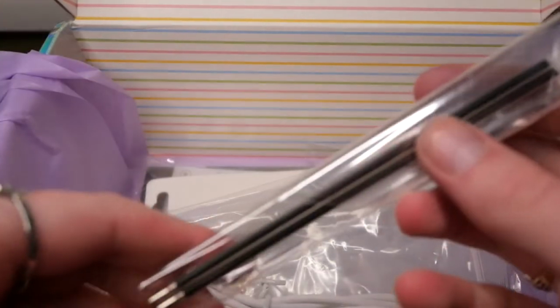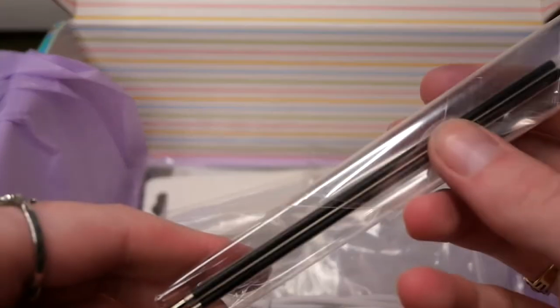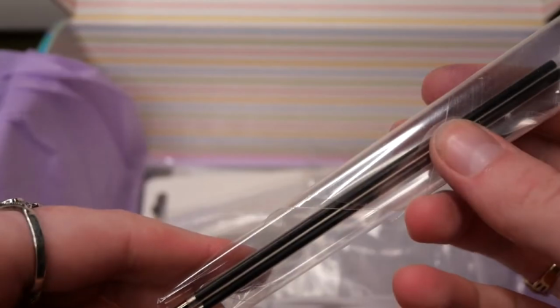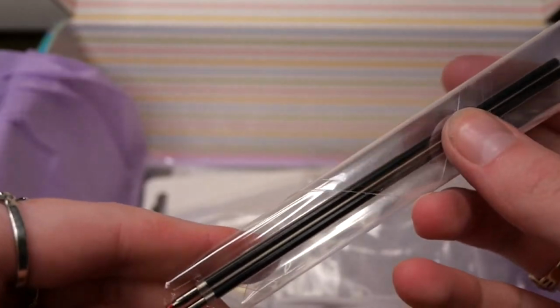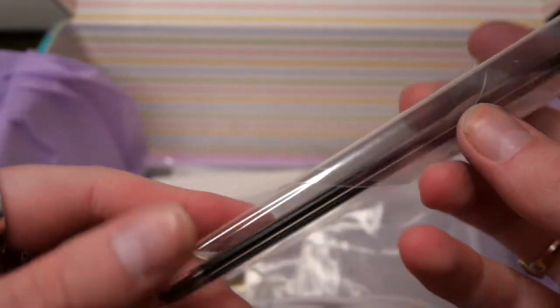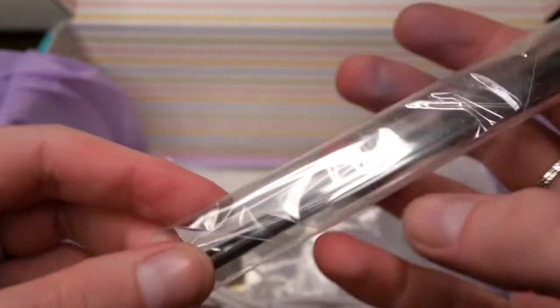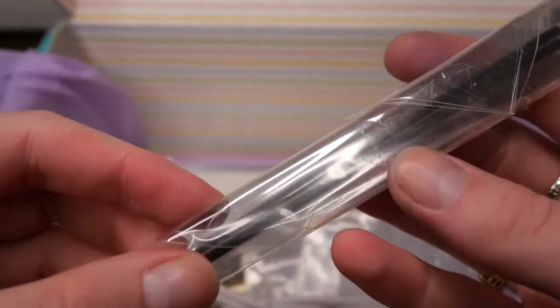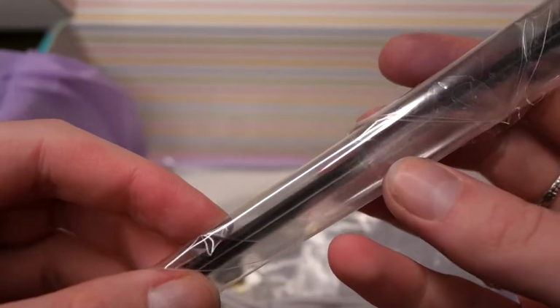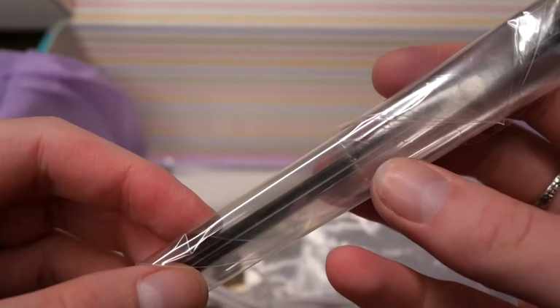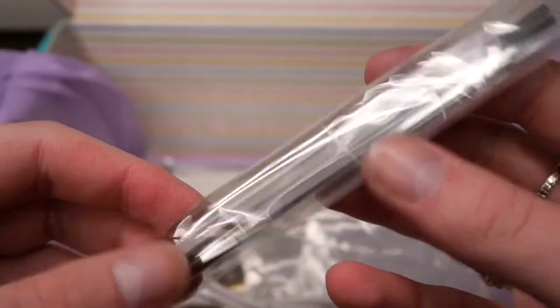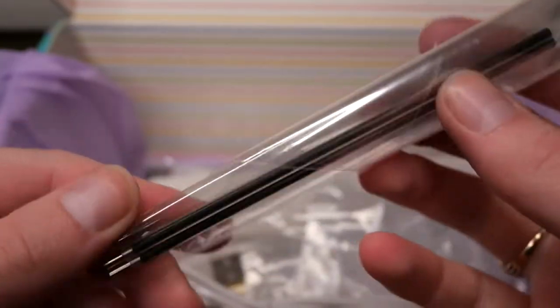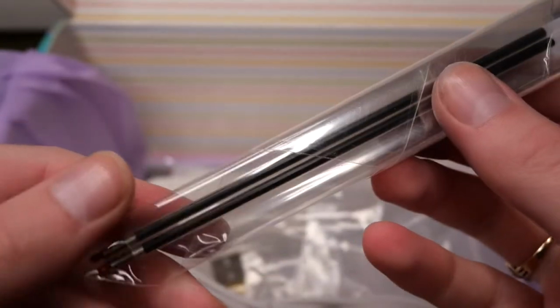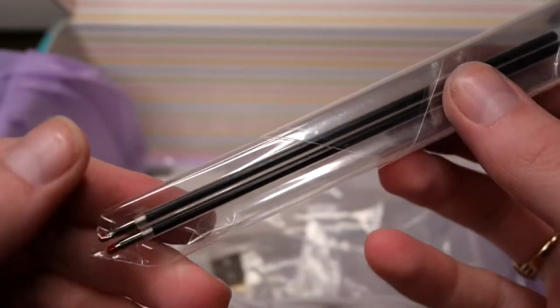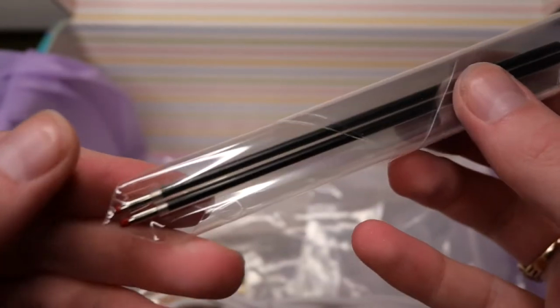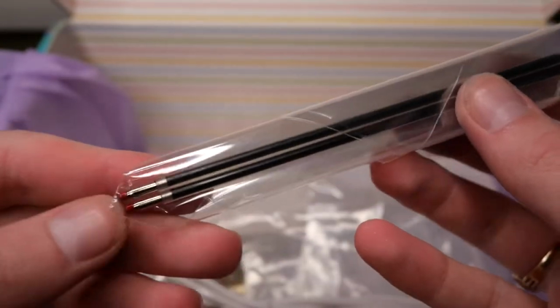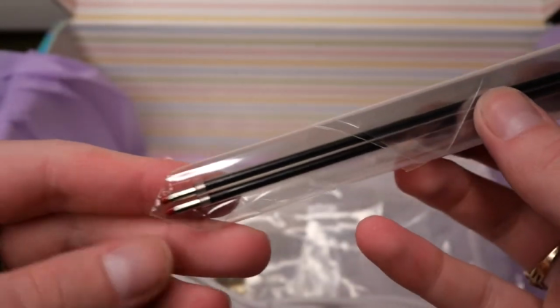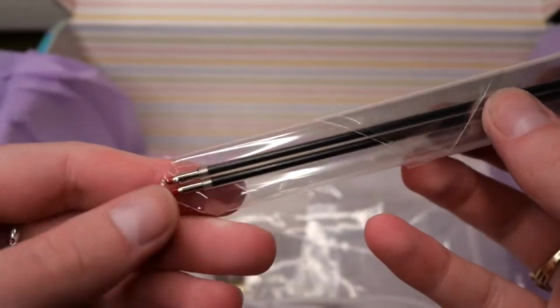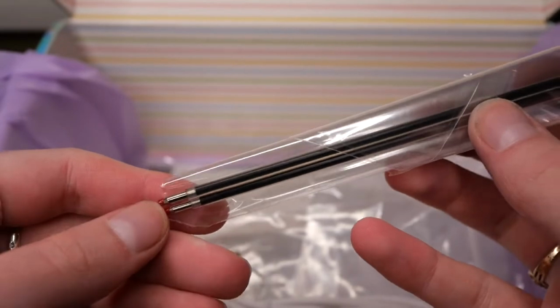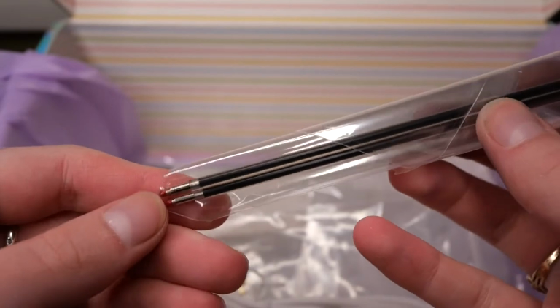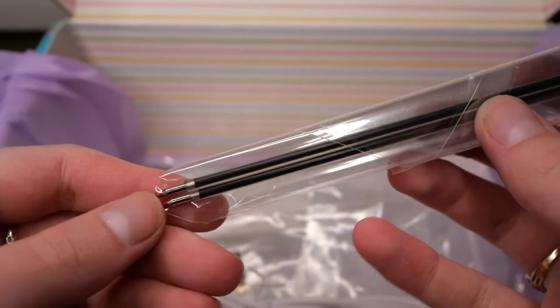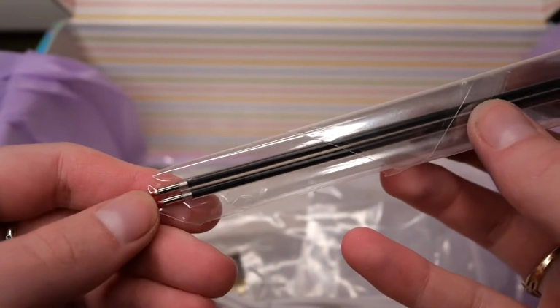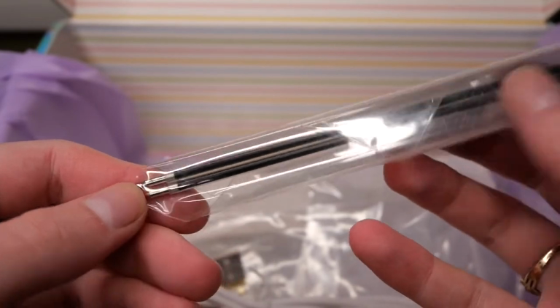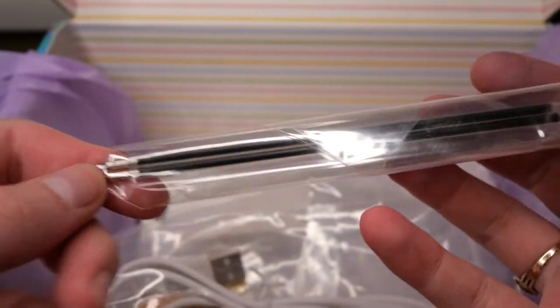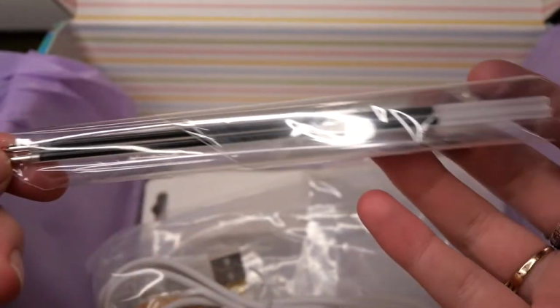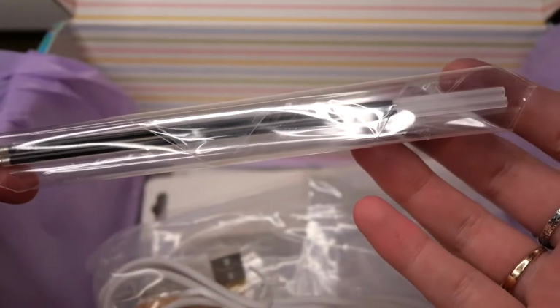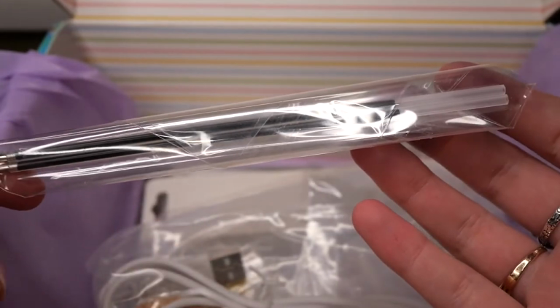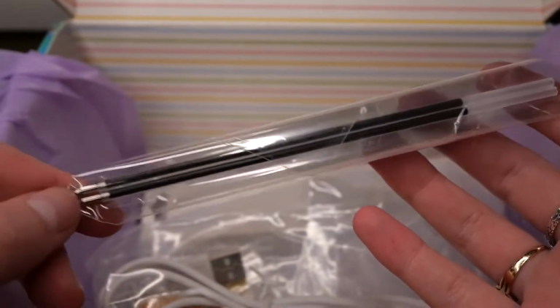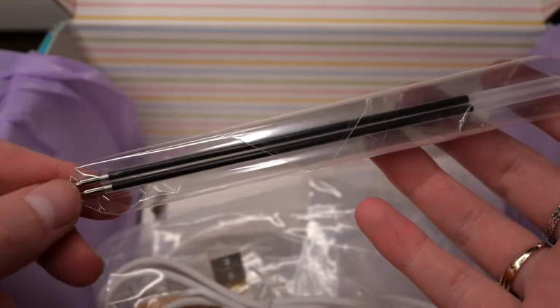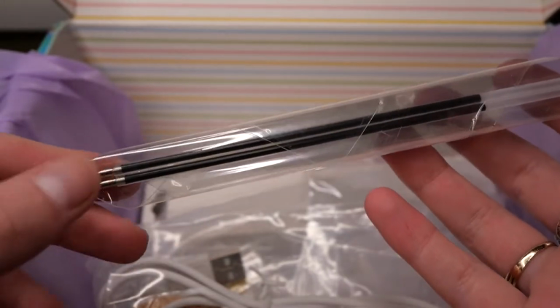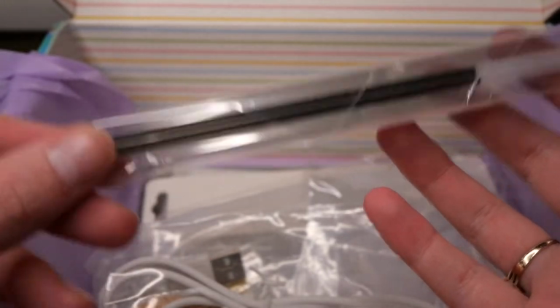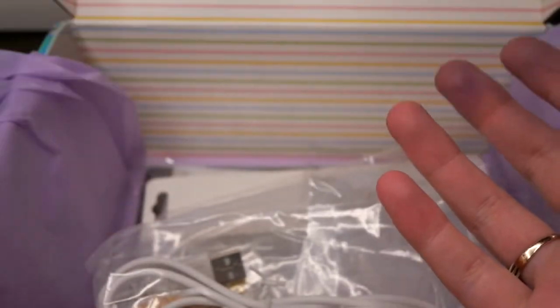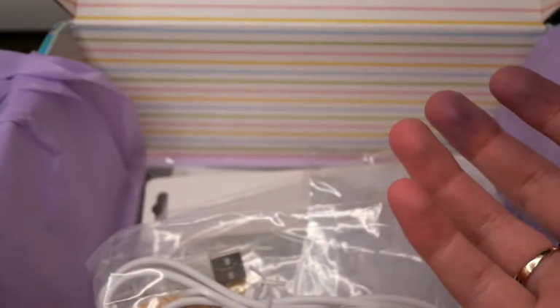Next we have these nib refills for ballpoint pens, which lets me think that we actually have a pen mold in here.